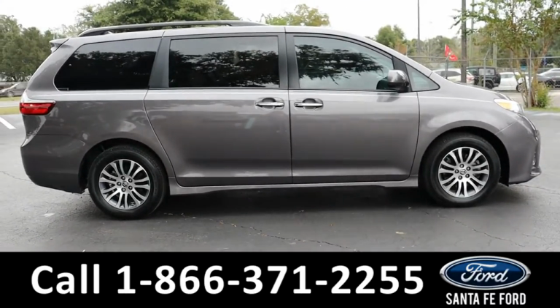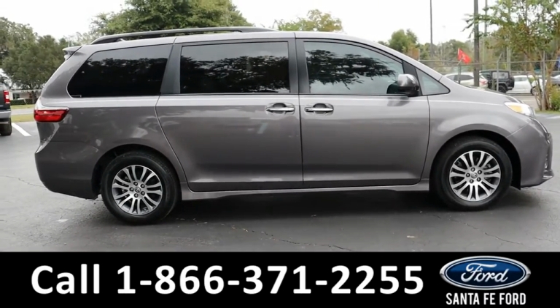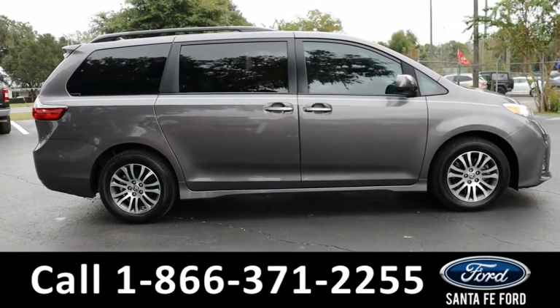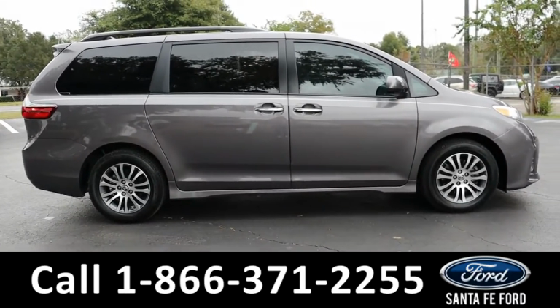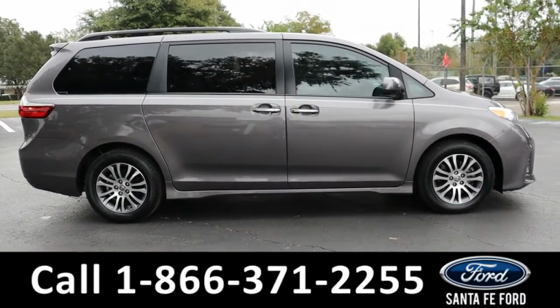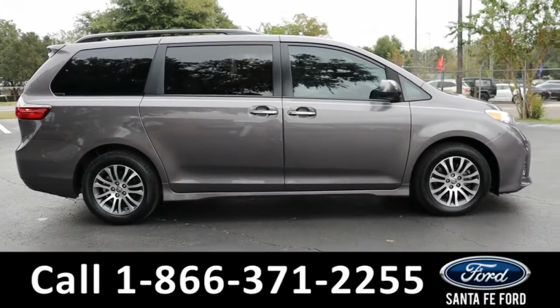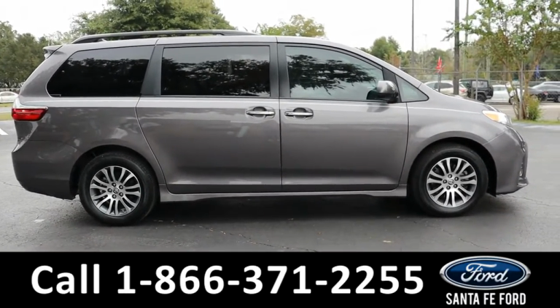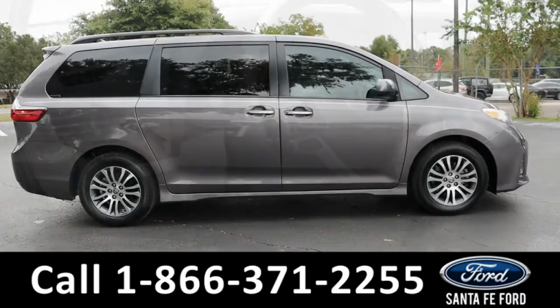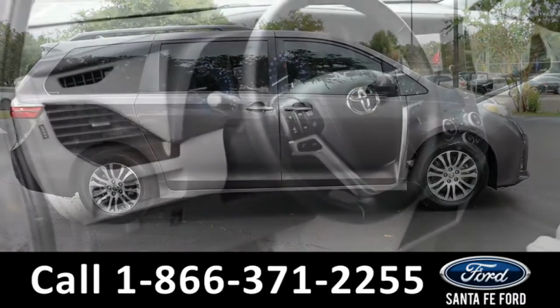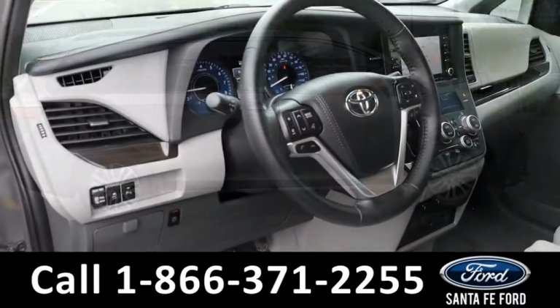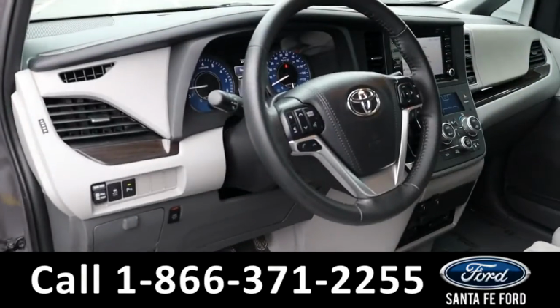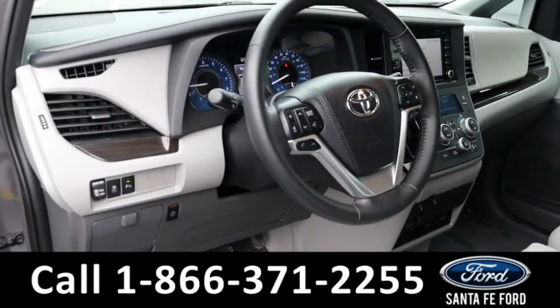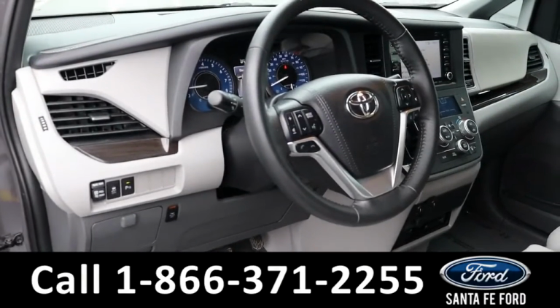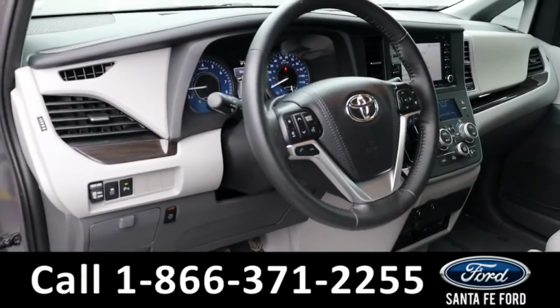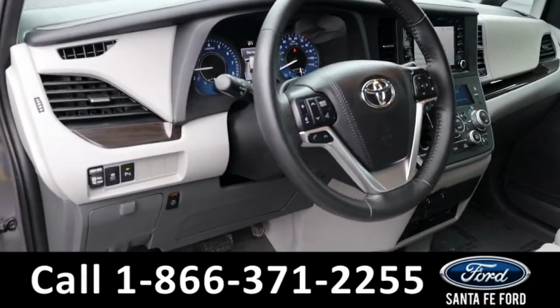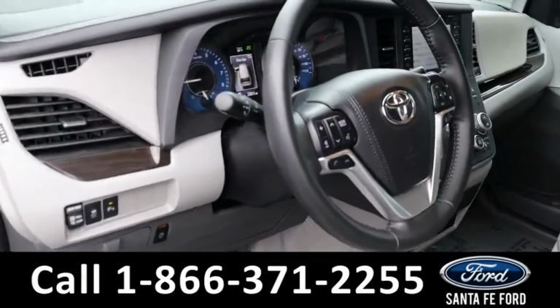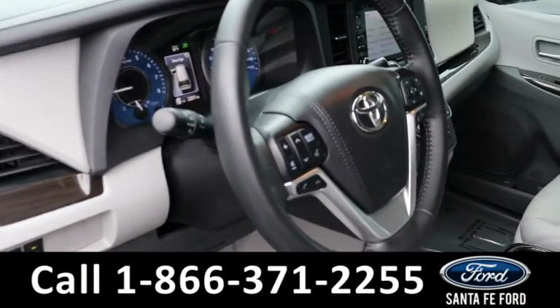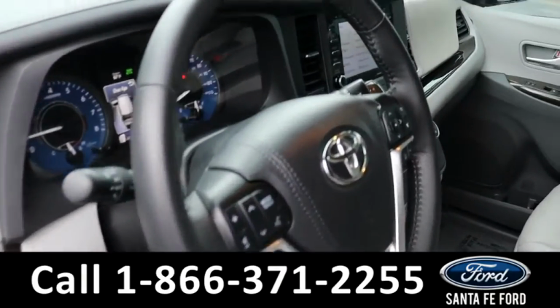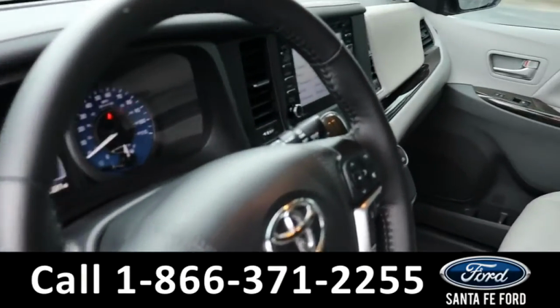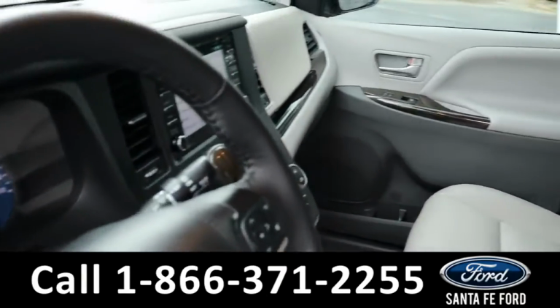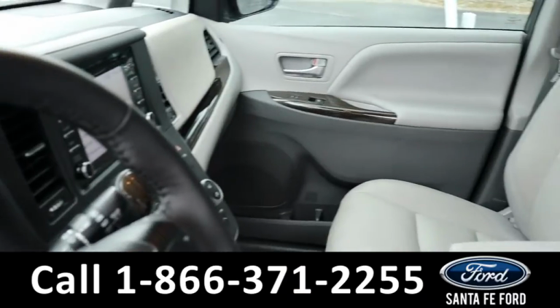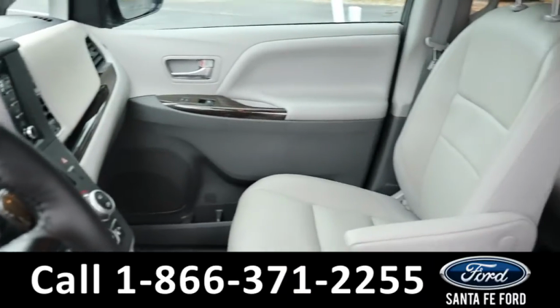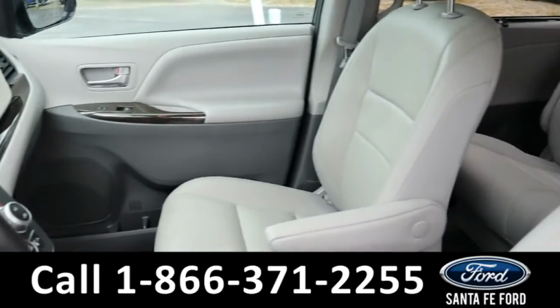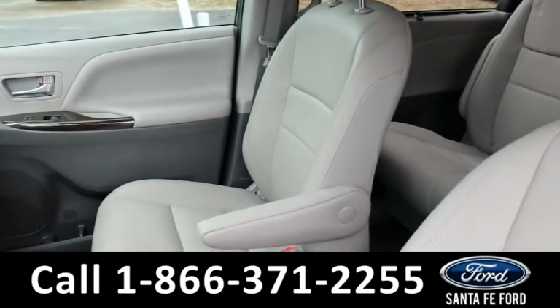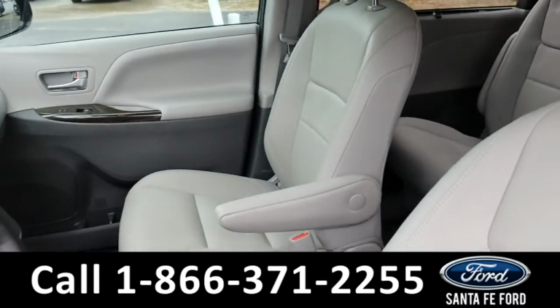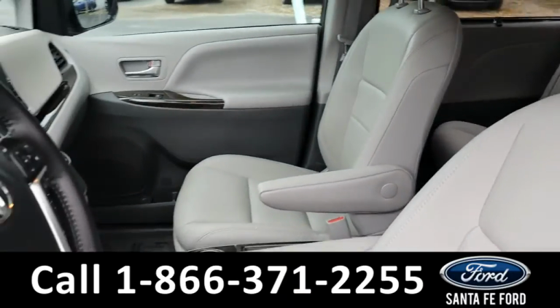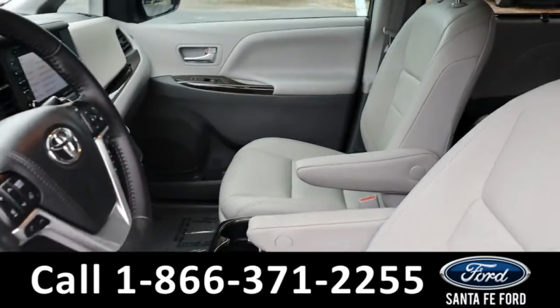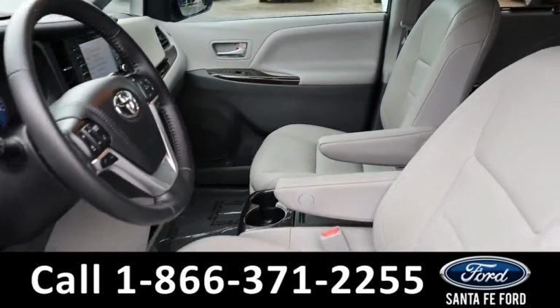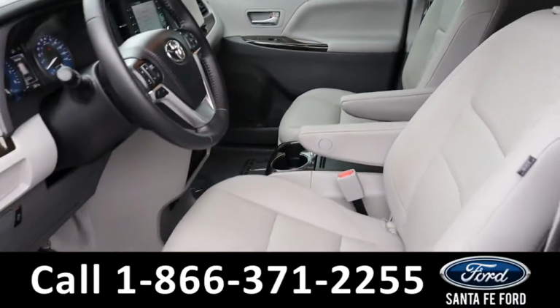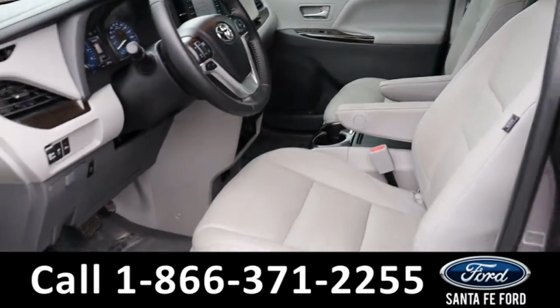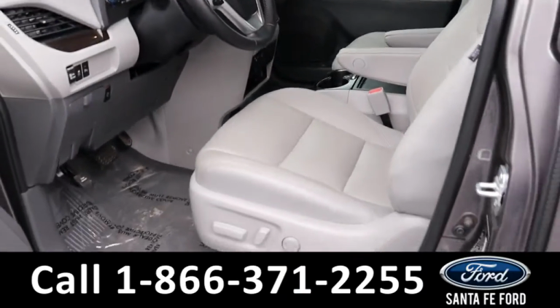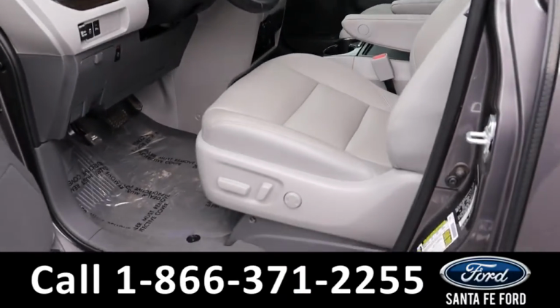Now let's take a closer look at the inside. Here's a closer look at the inside — the seats are gray vinyl. Both front seats are powered and they can be heated.